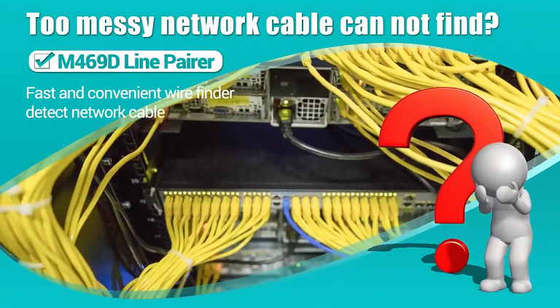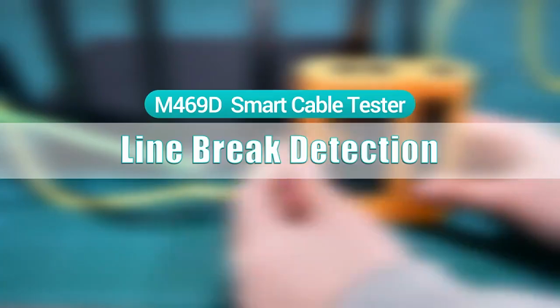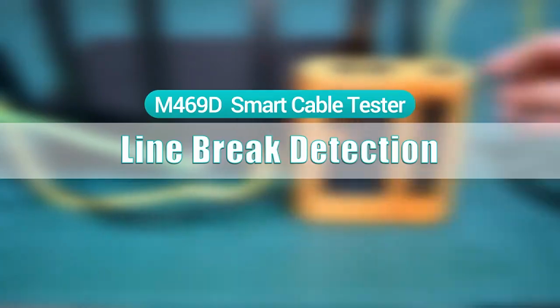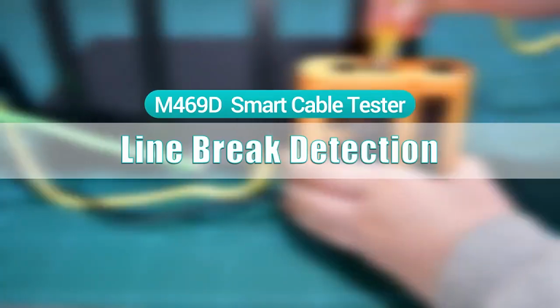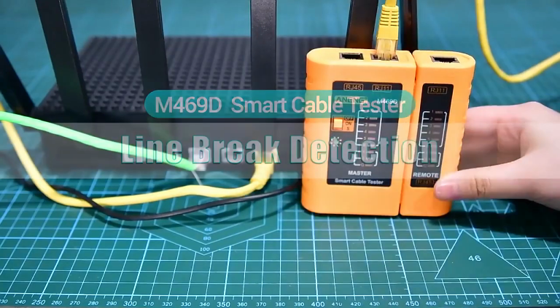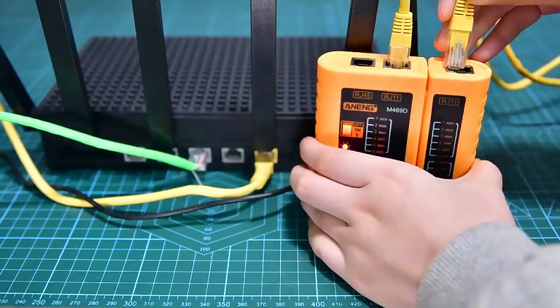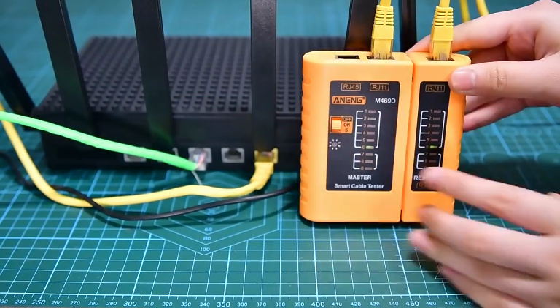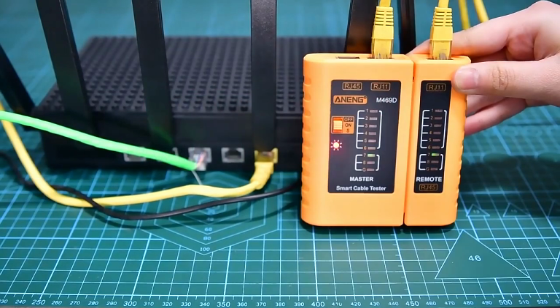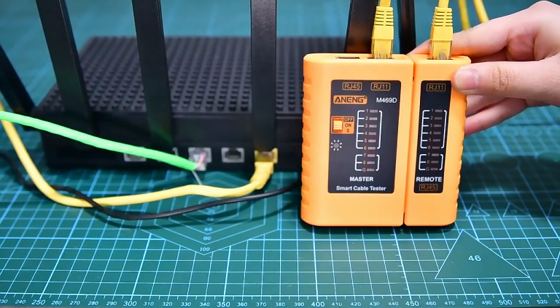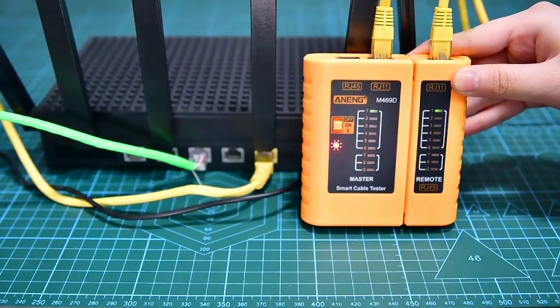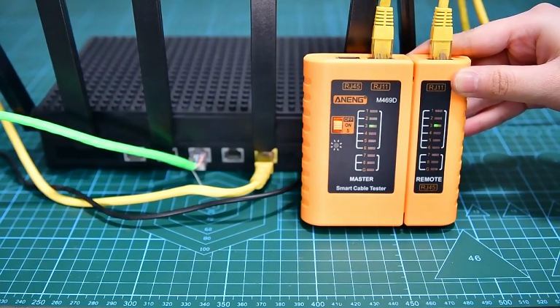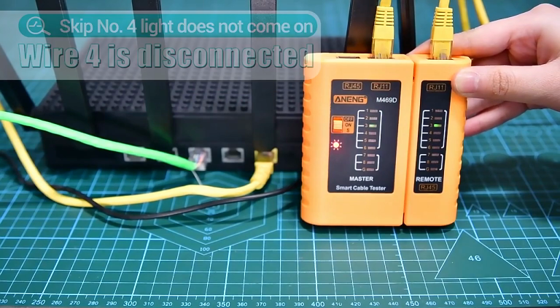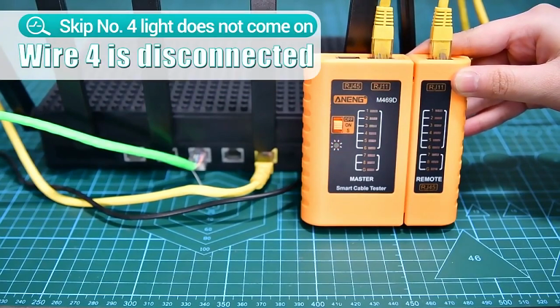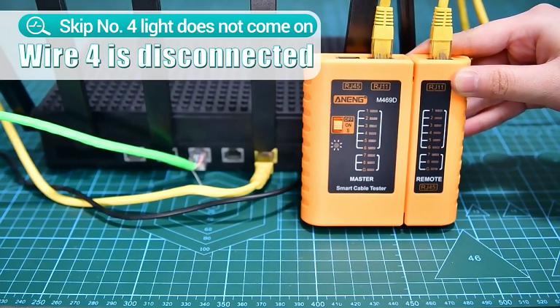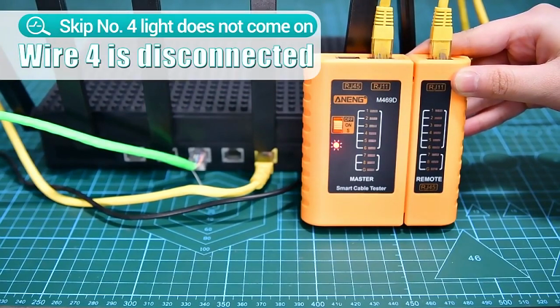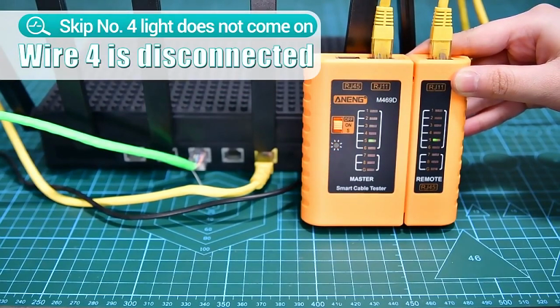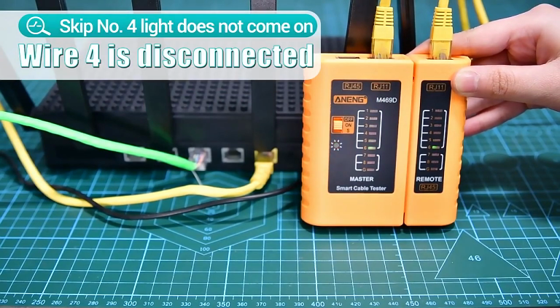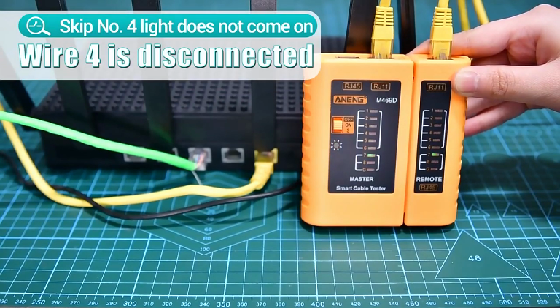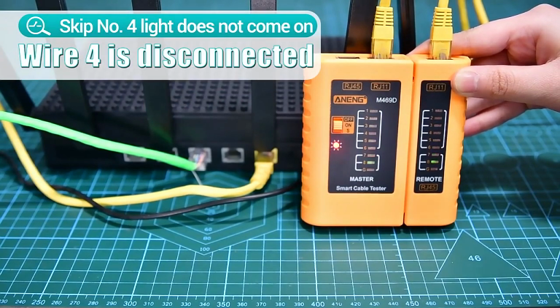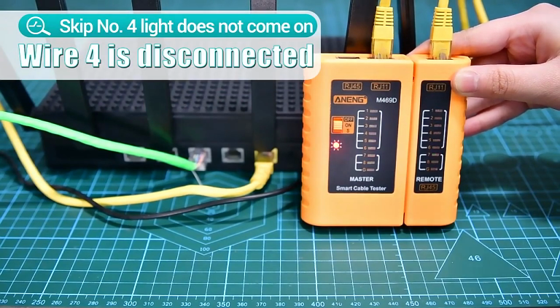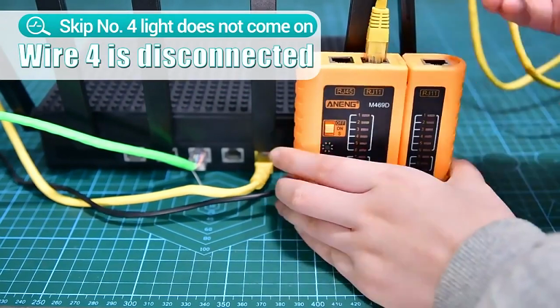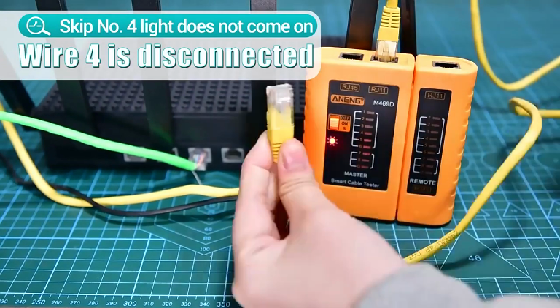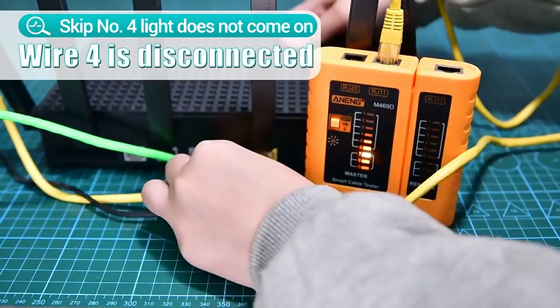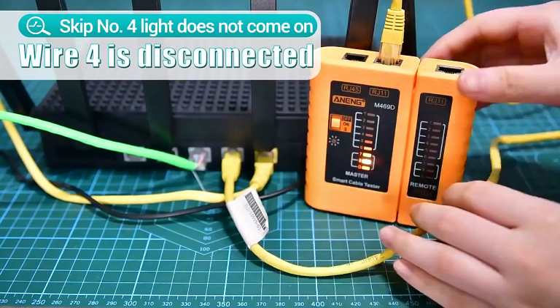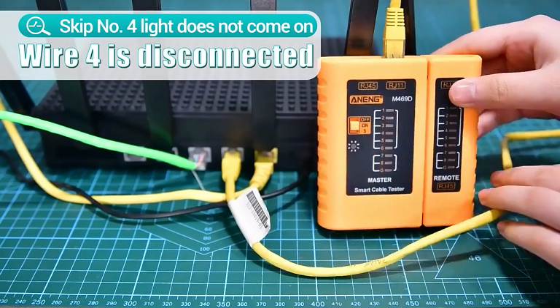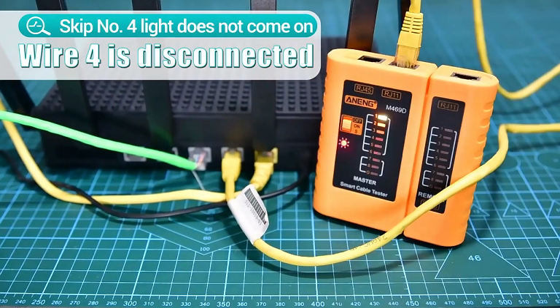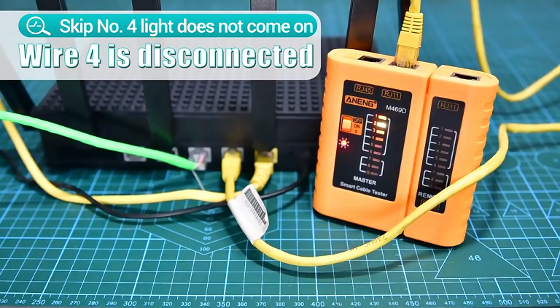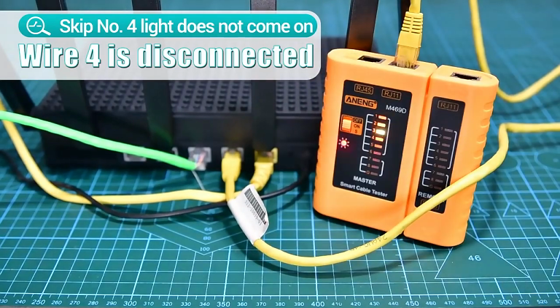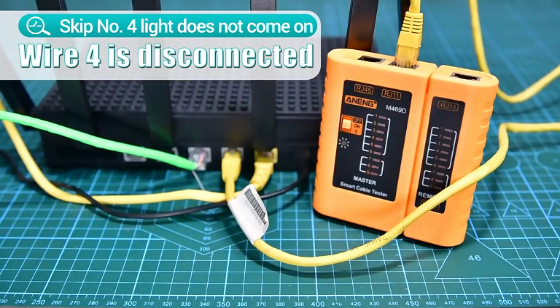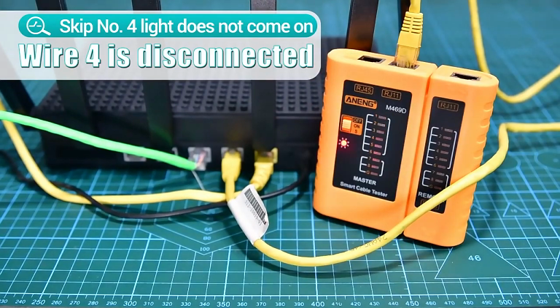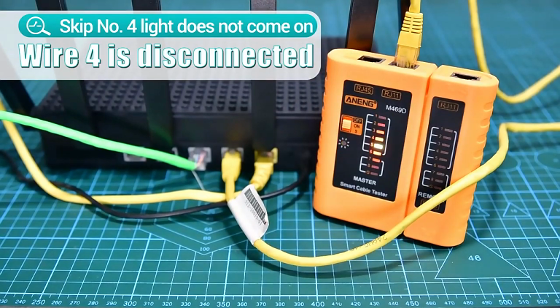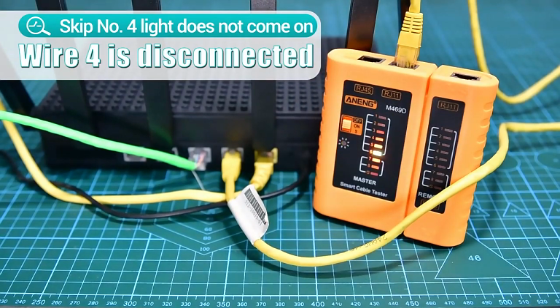Network cable core breakpoint detection. Lights up in sequence, and the number four light does not light up, indicating that the number four power wire is disconnected.